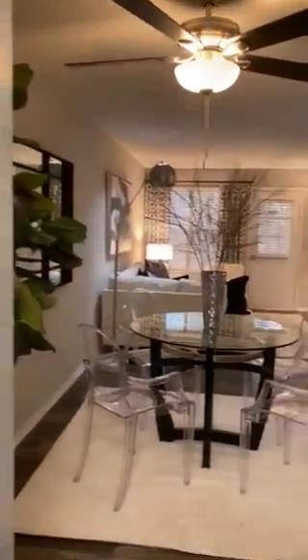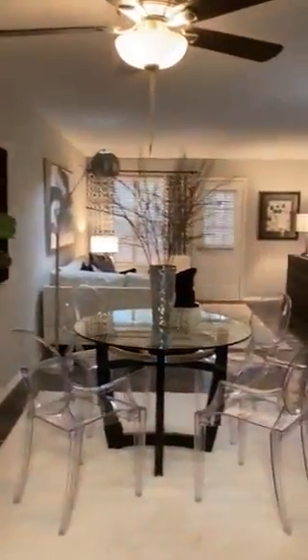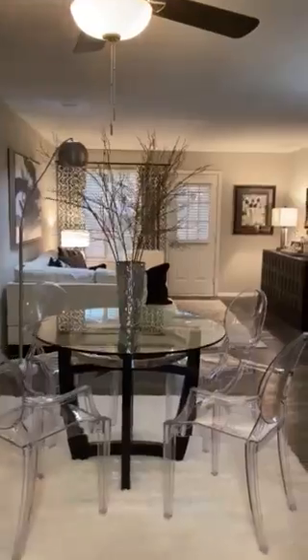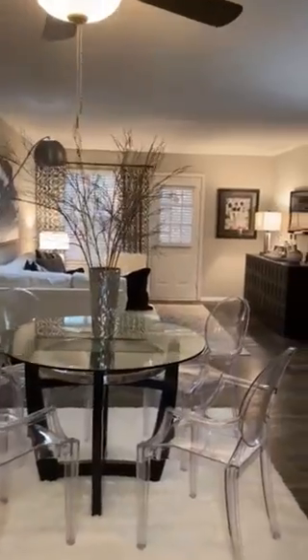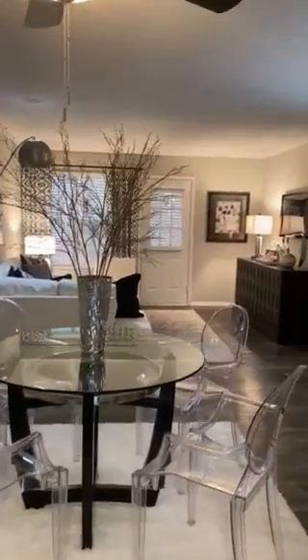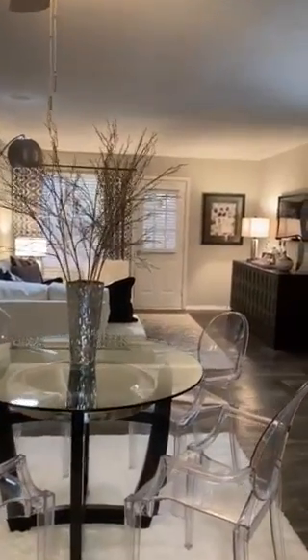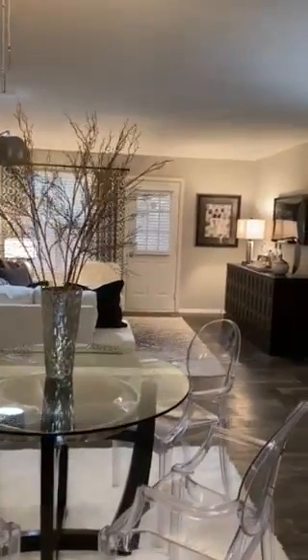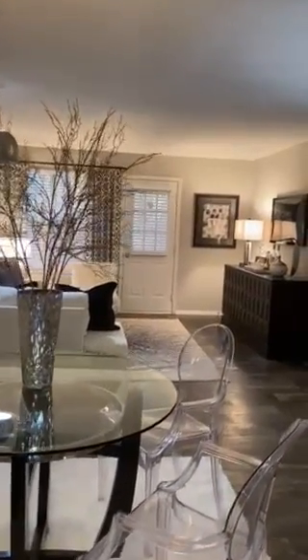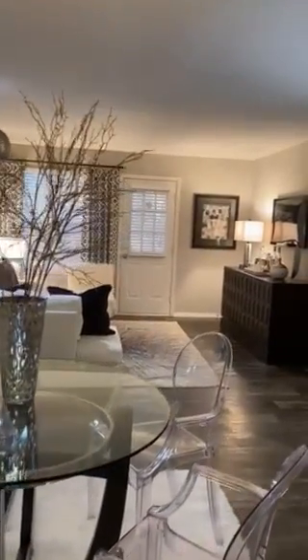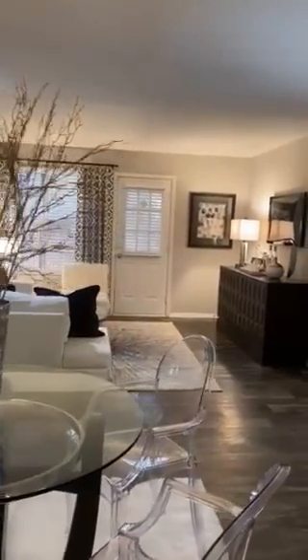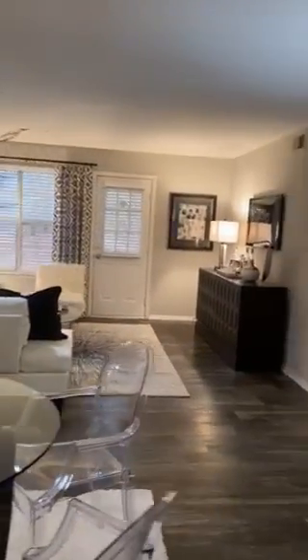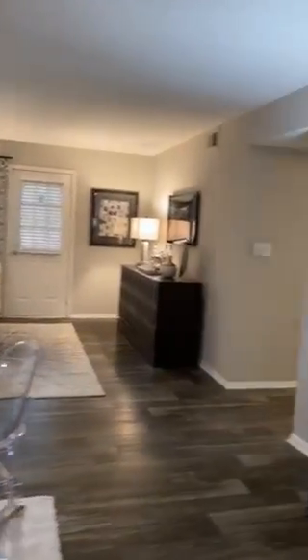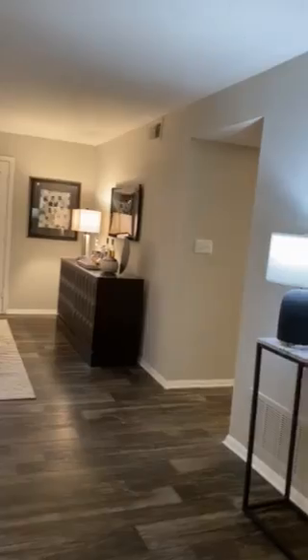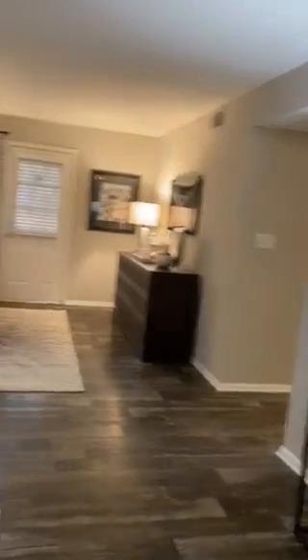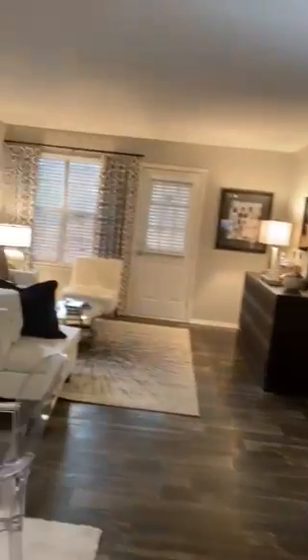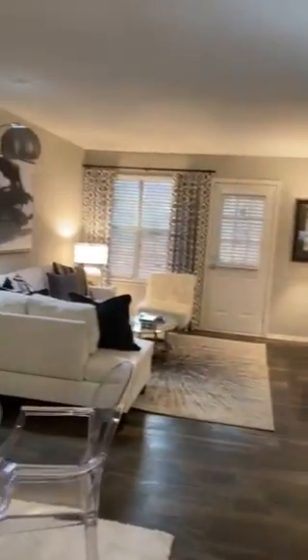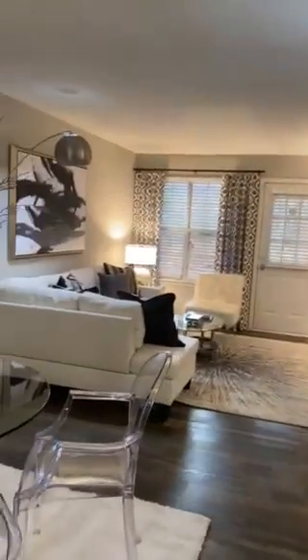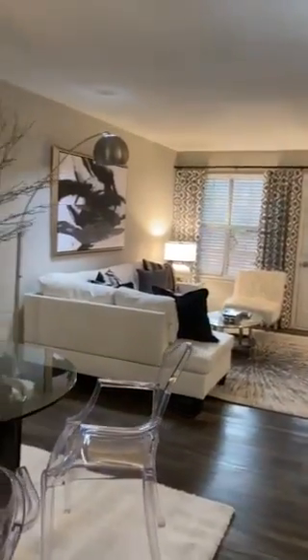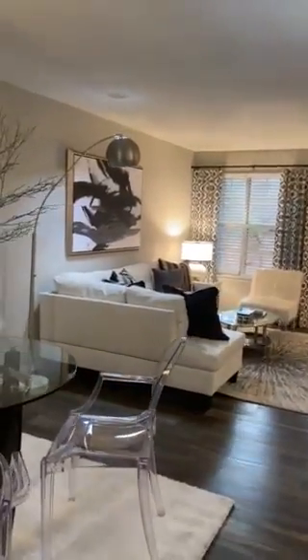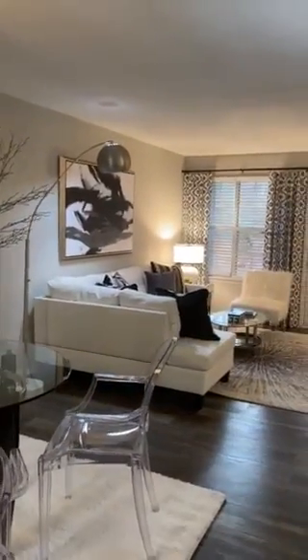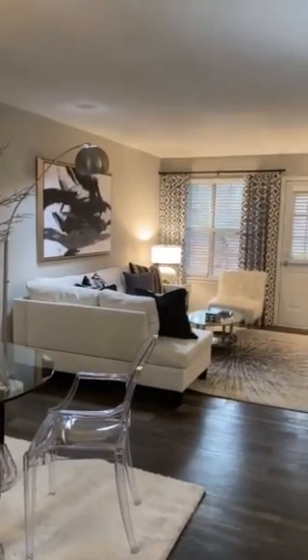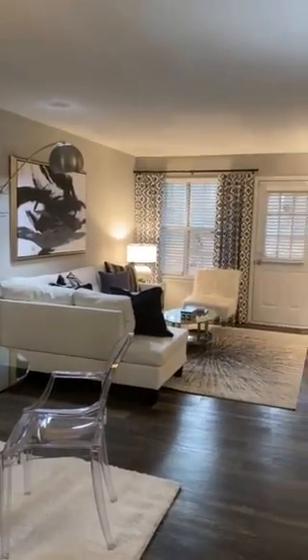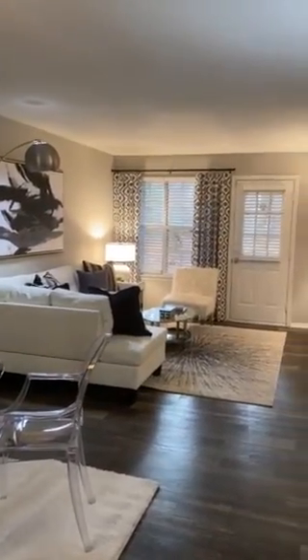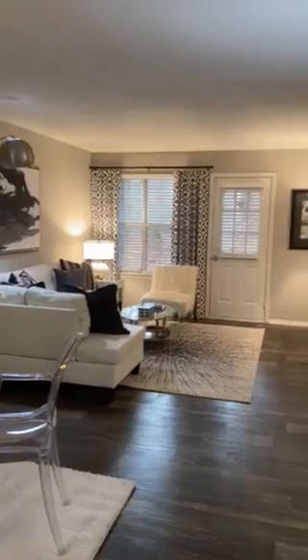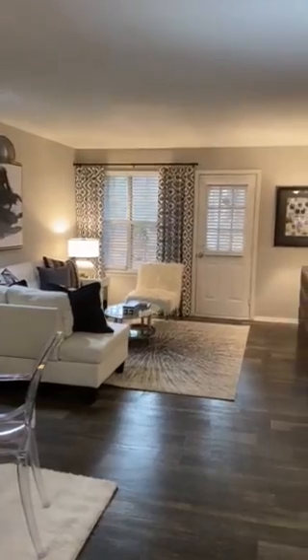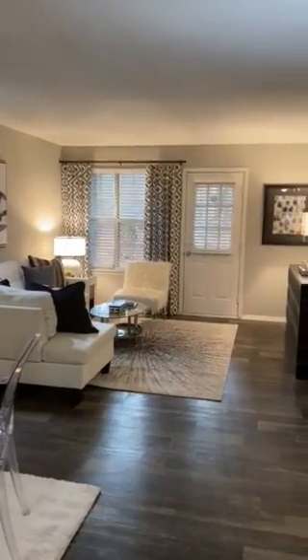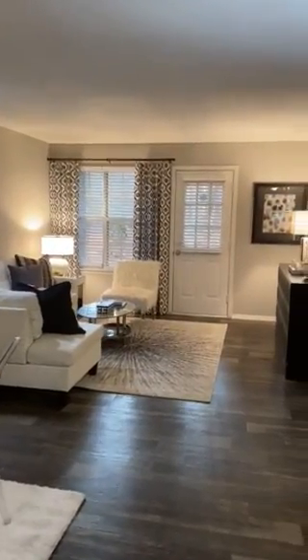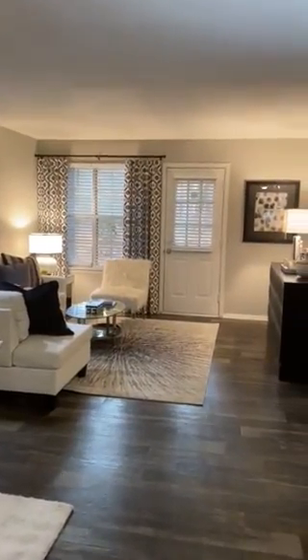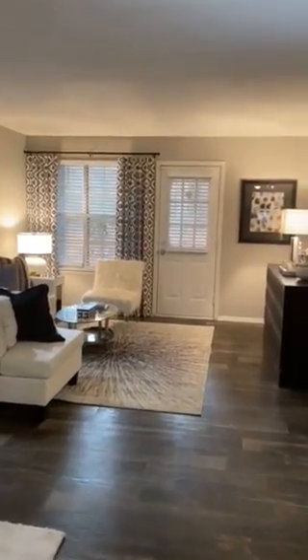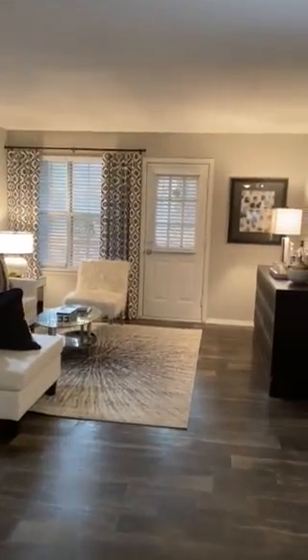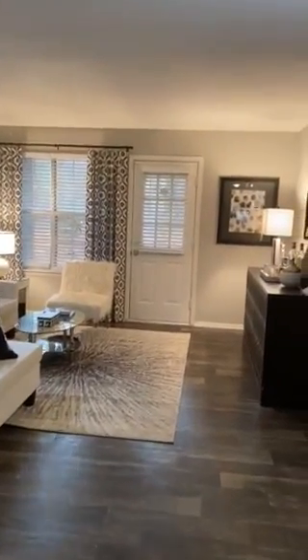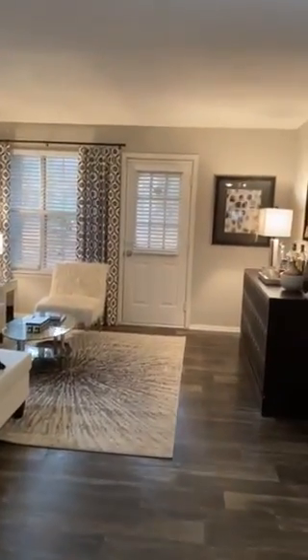Your living room and dining room is combined in an open floor plan. You have large windows that will allow a lot of sunlight.